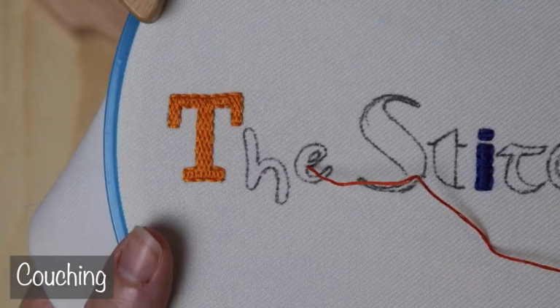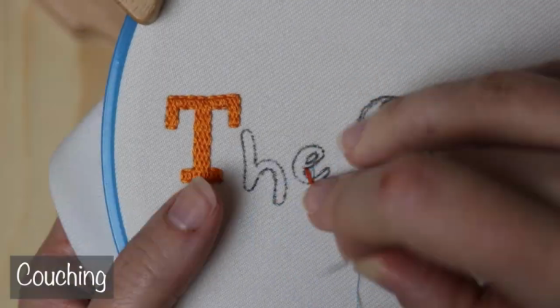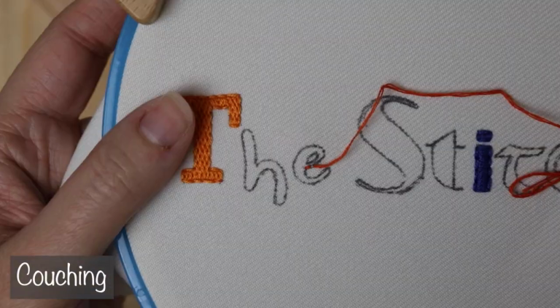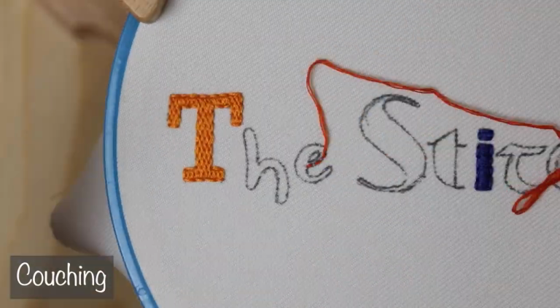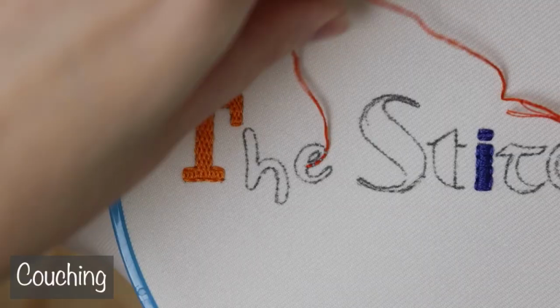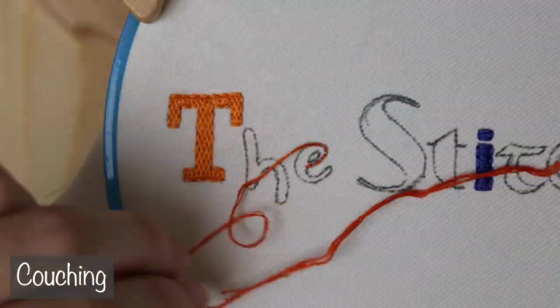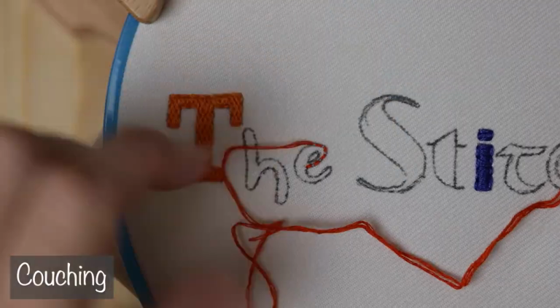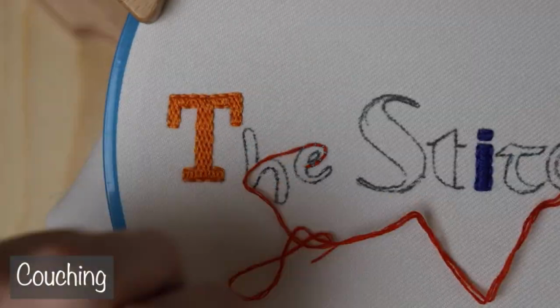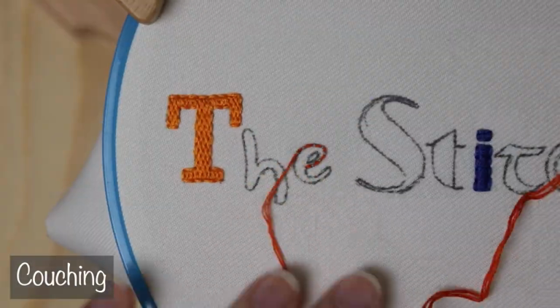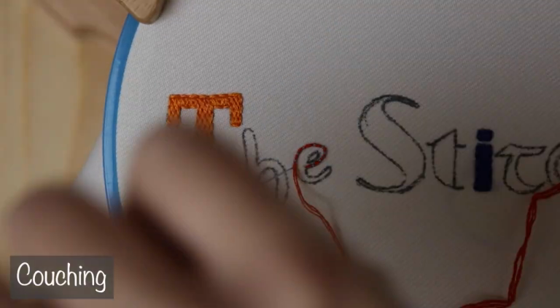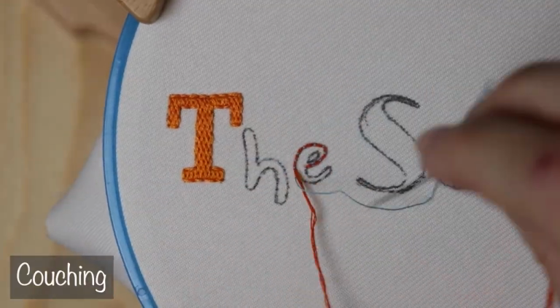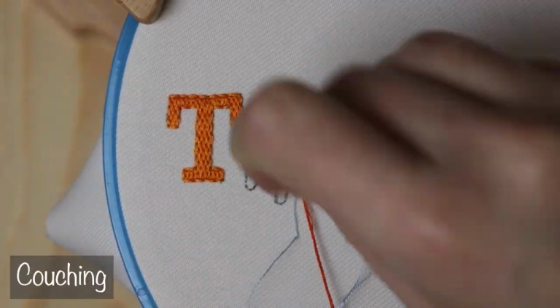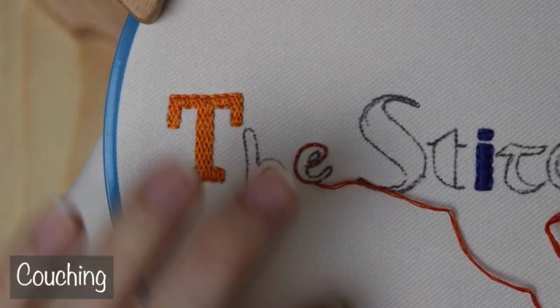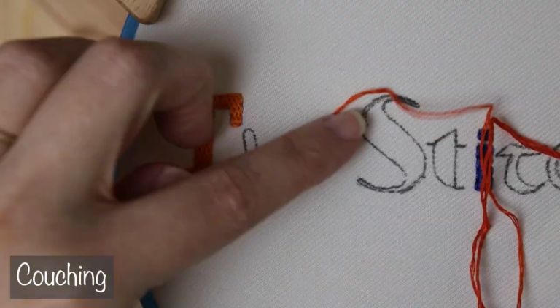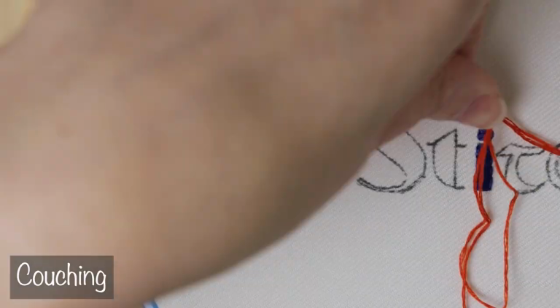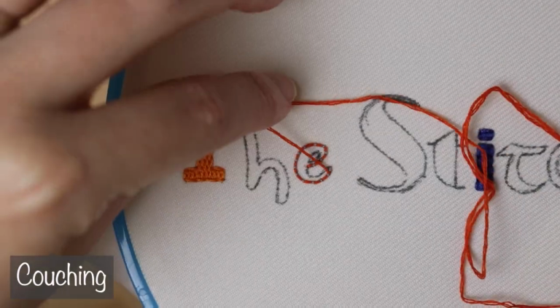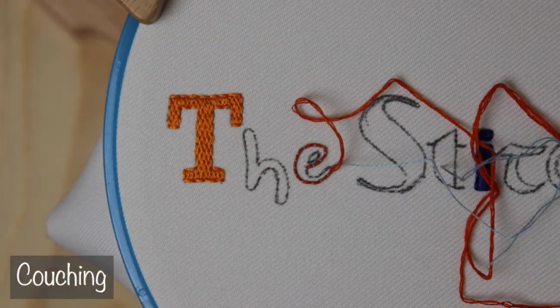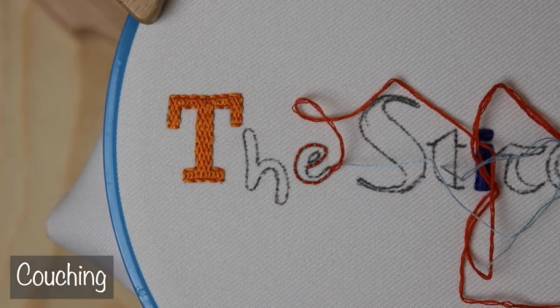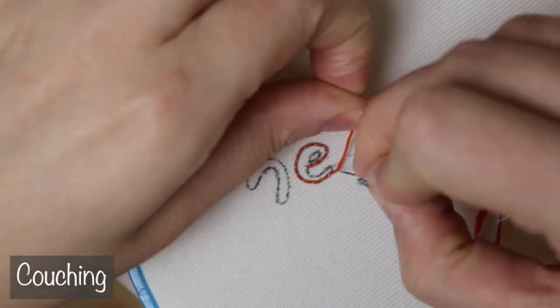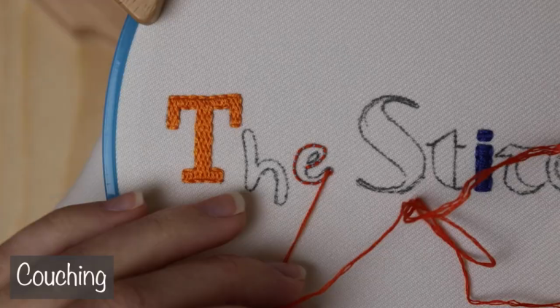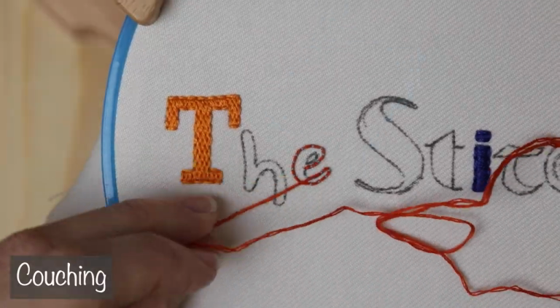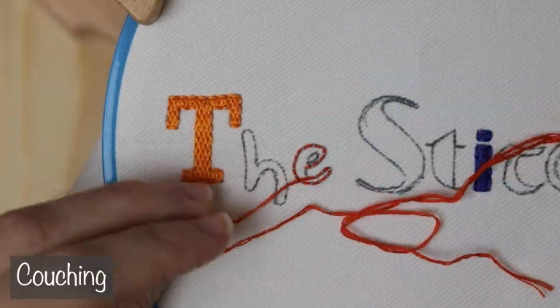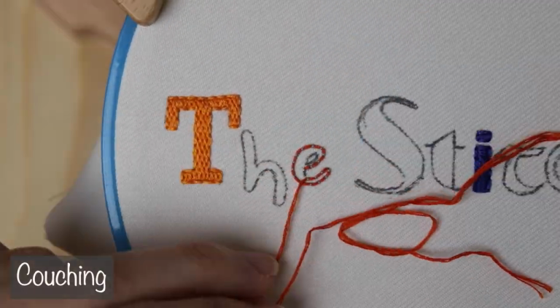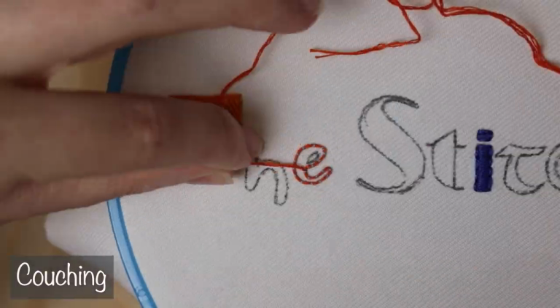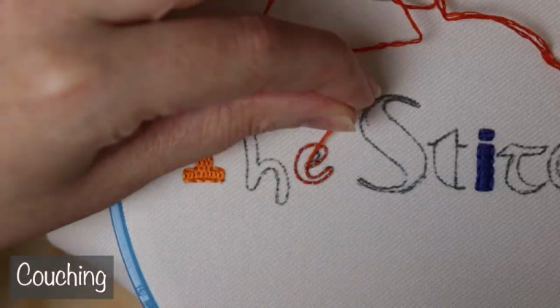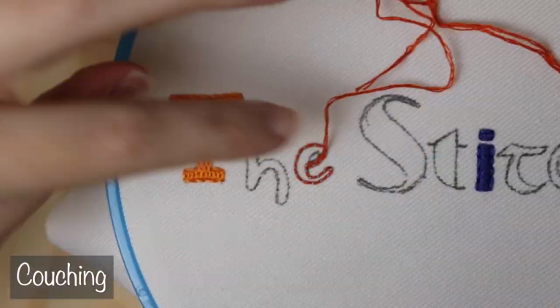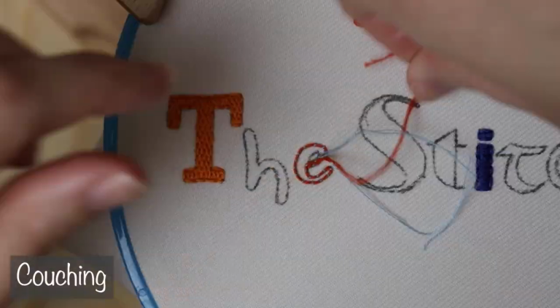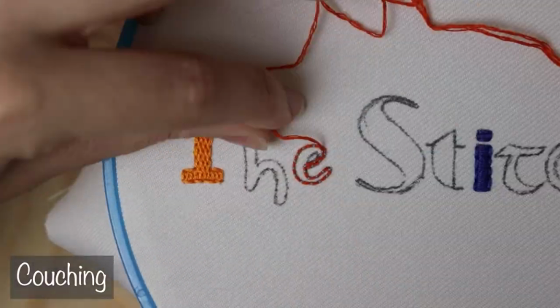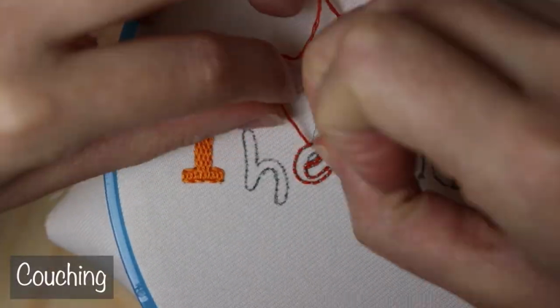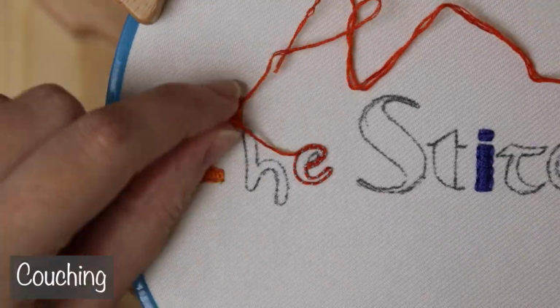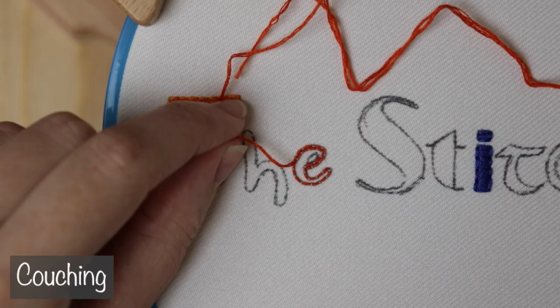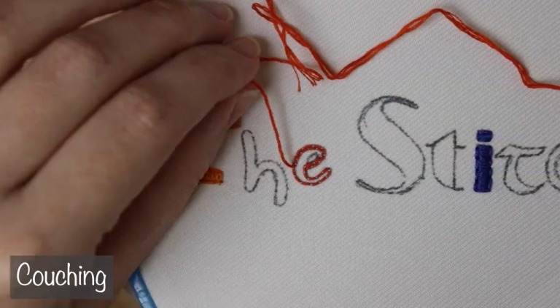Moving on, we are going to try some couching as a fill stitch. Couching as a fill stitch isn't super common anymore, but from my research it used to be a big thing. The fun part here is creating patterns out of those tacking stitches.